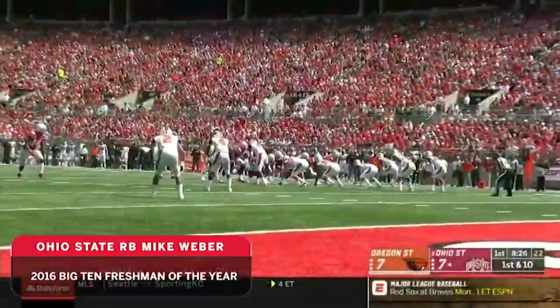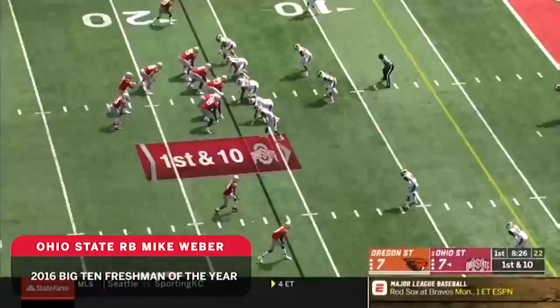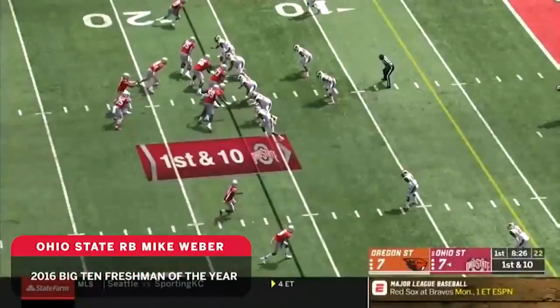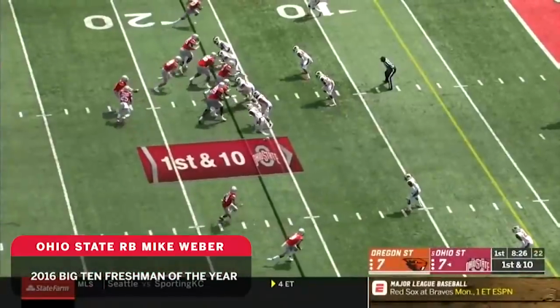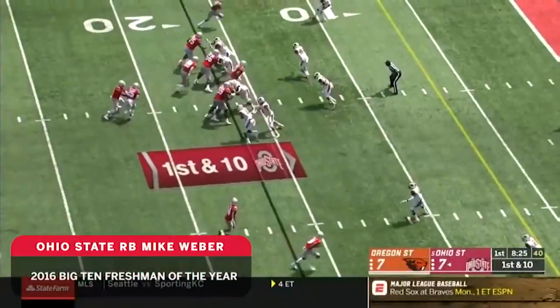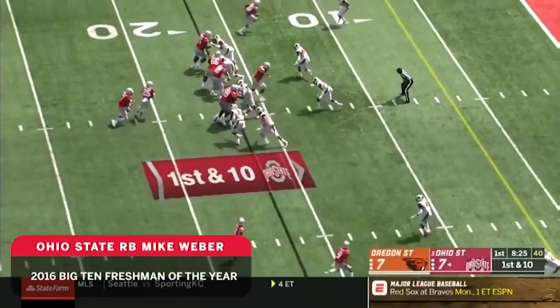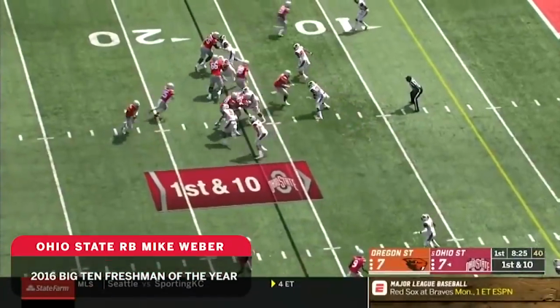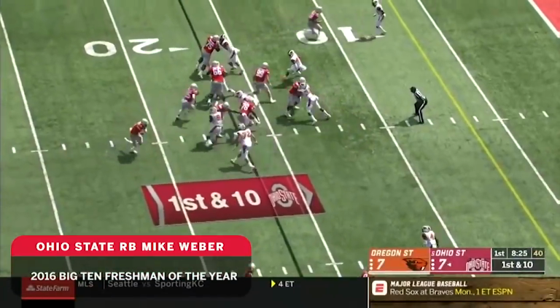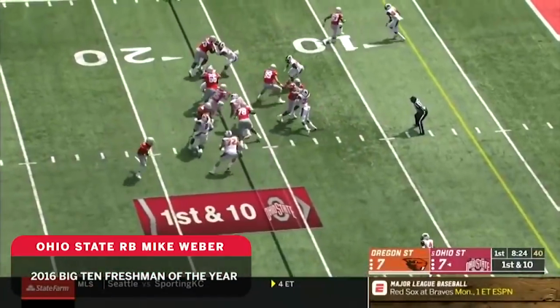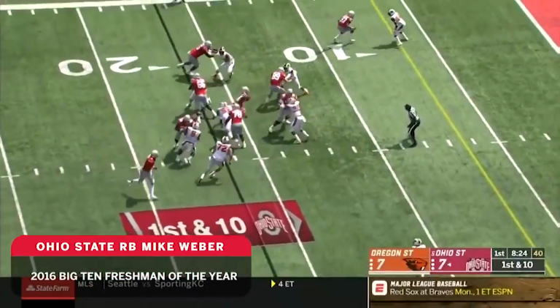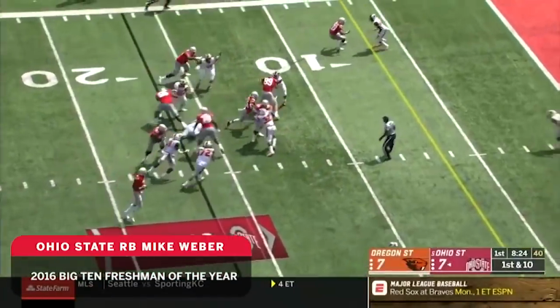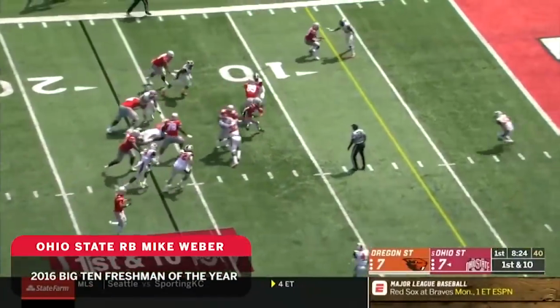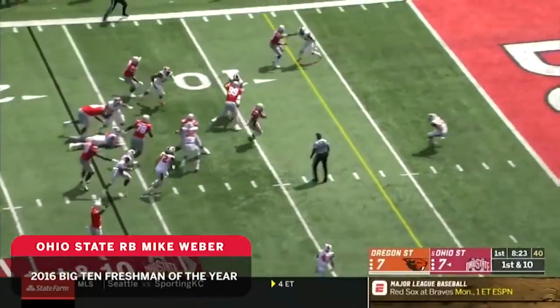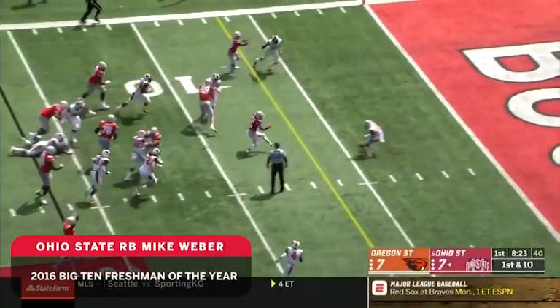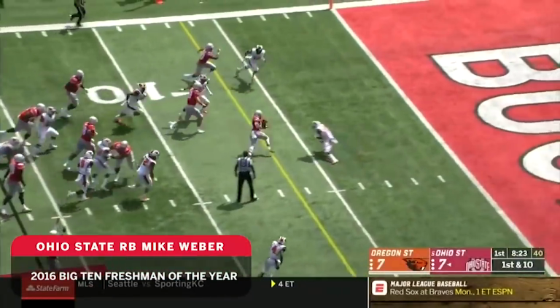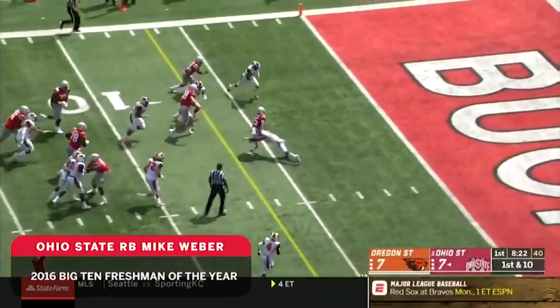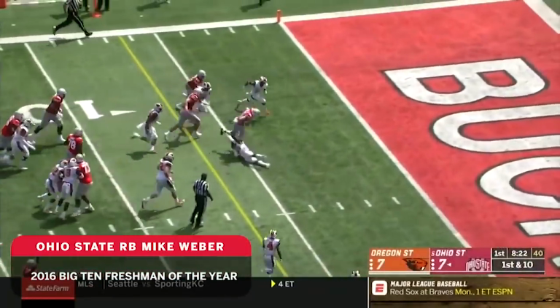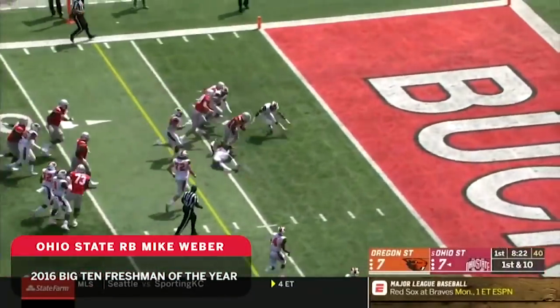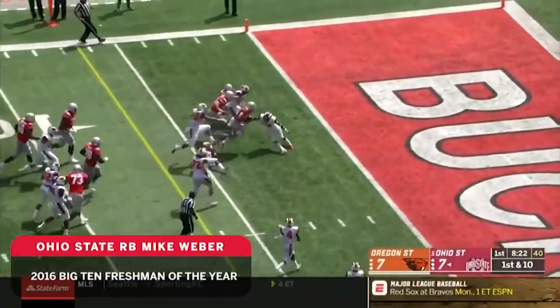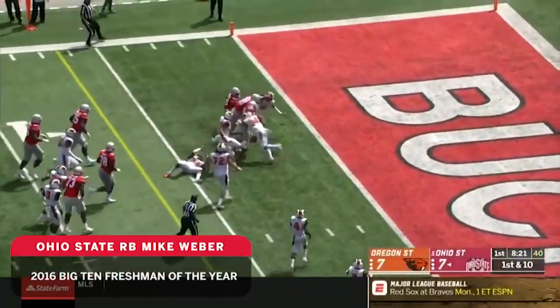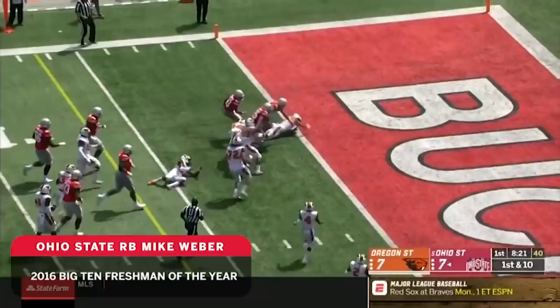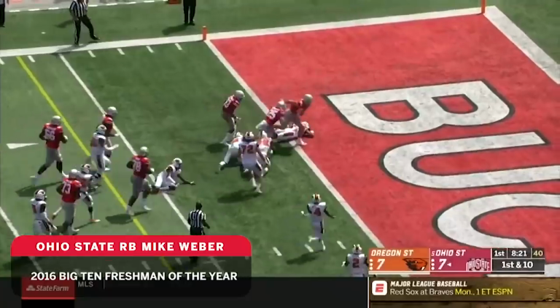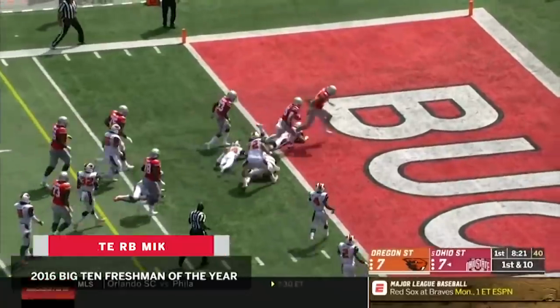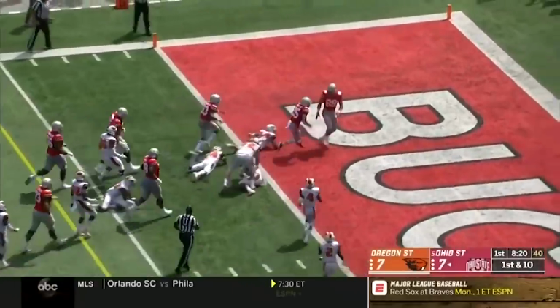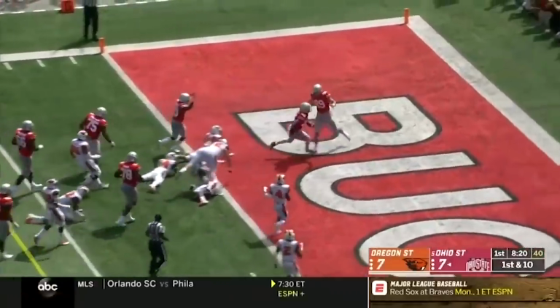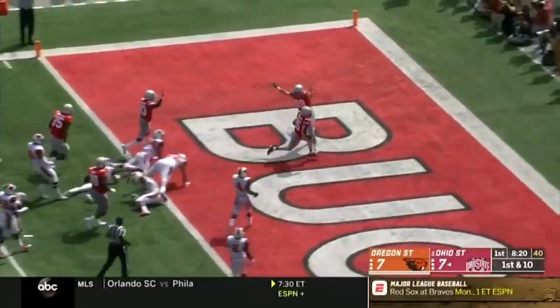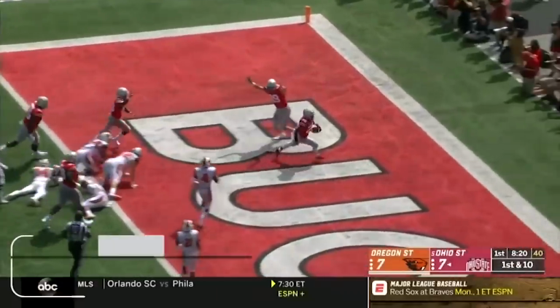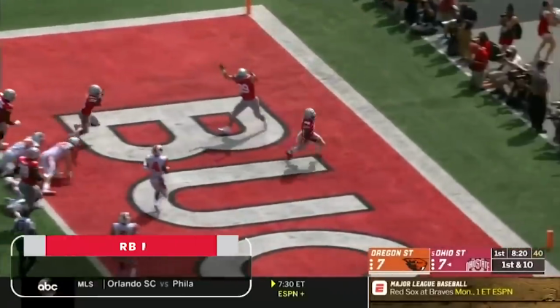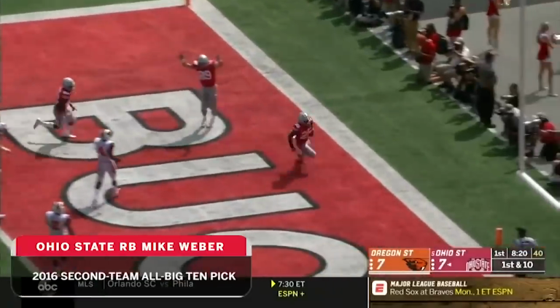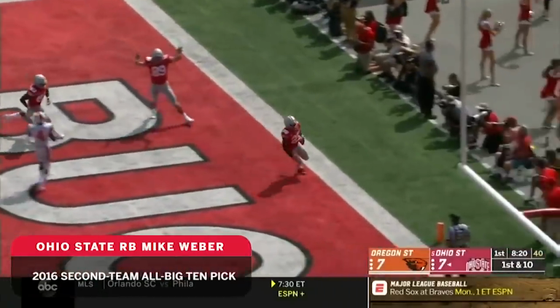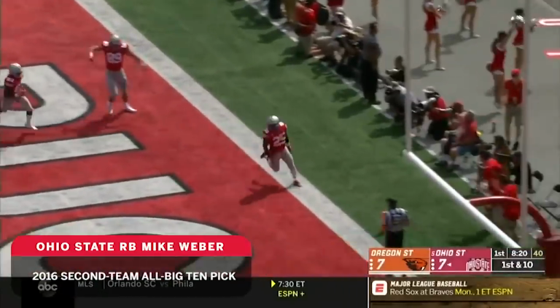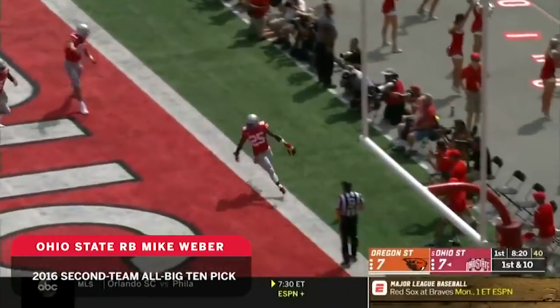To be here at Ohio State. Webber takes a tackle inside the five, keeps the feet moving, hits it into the end zone. Touchdown Buckeyes.